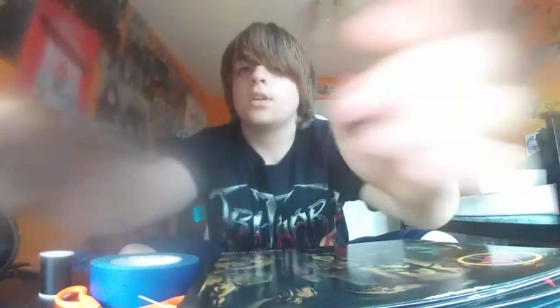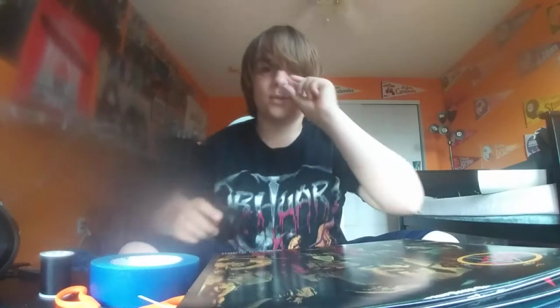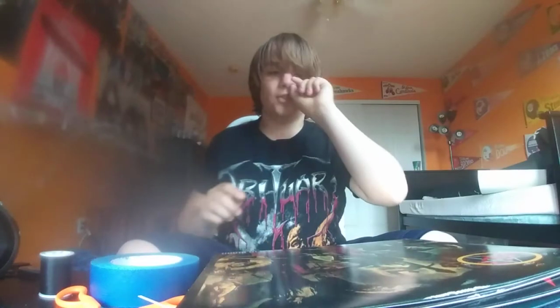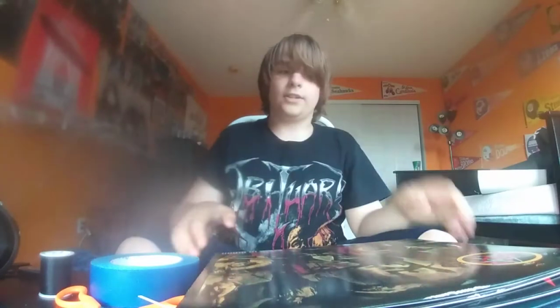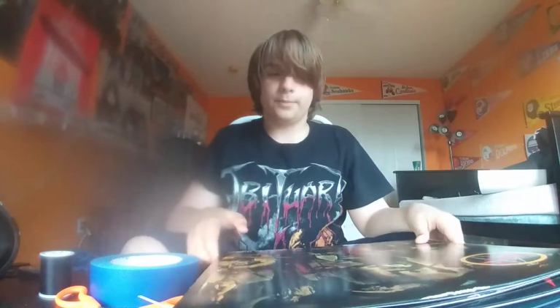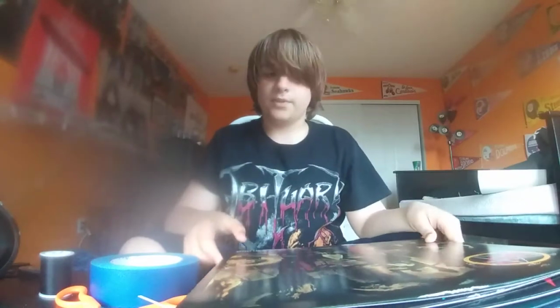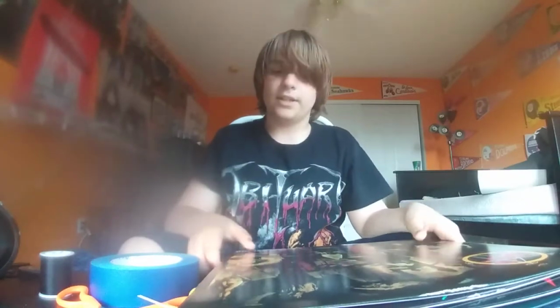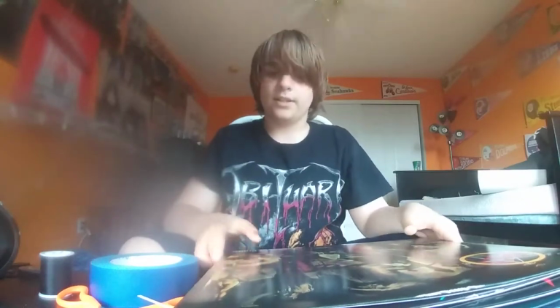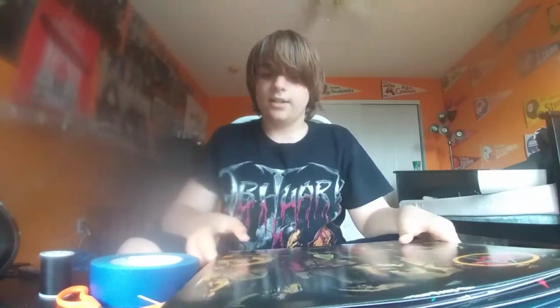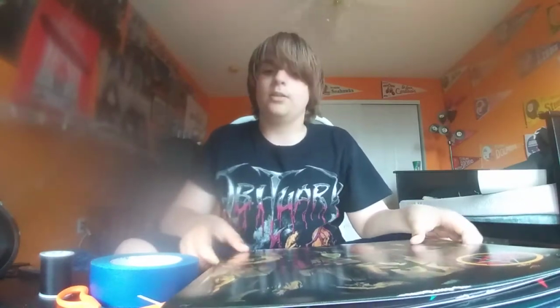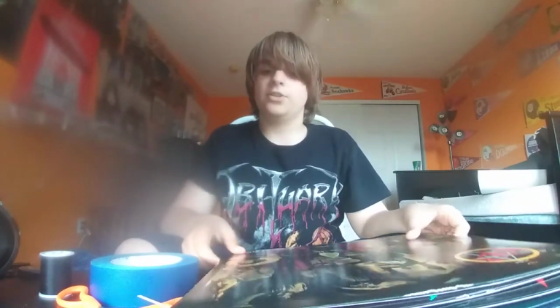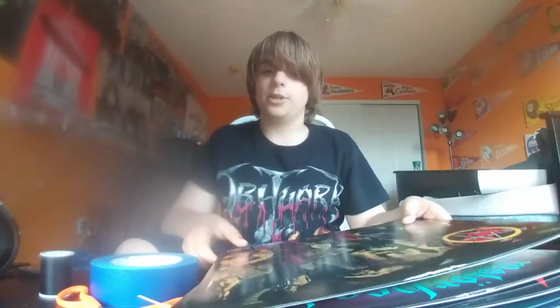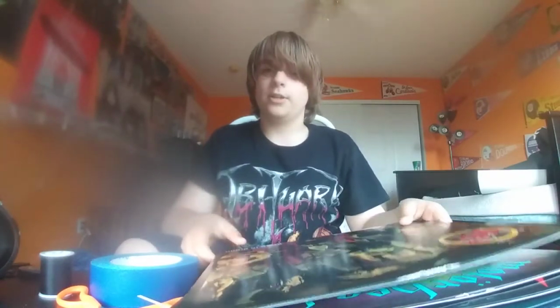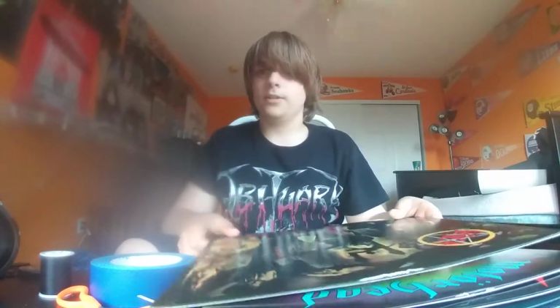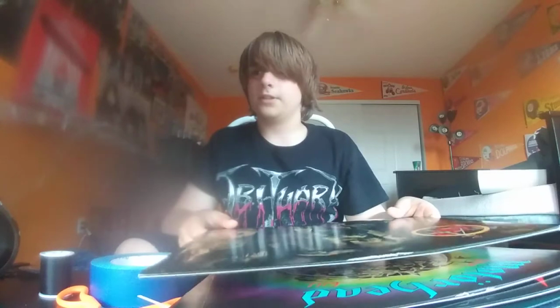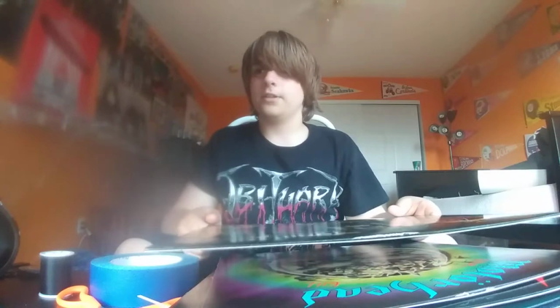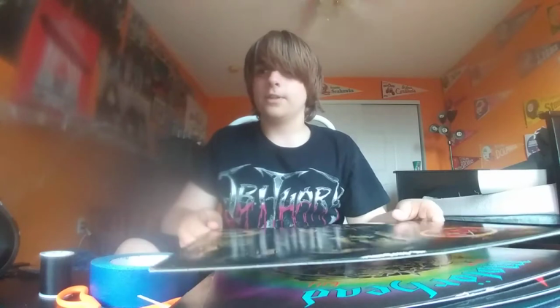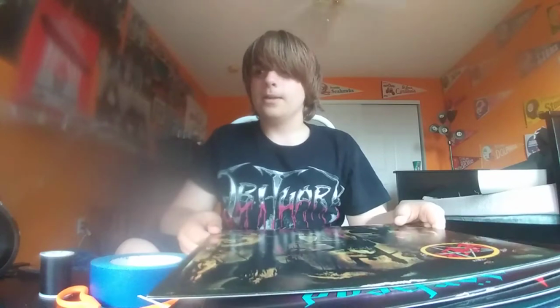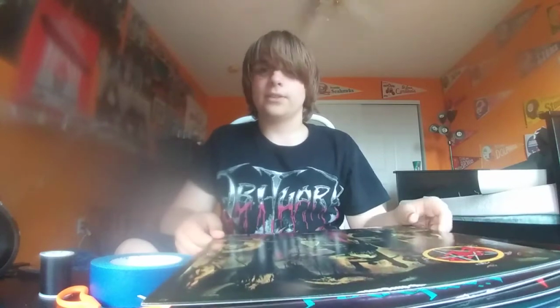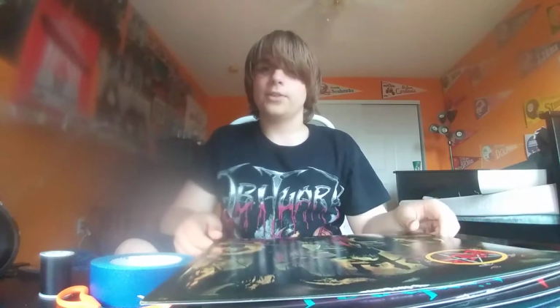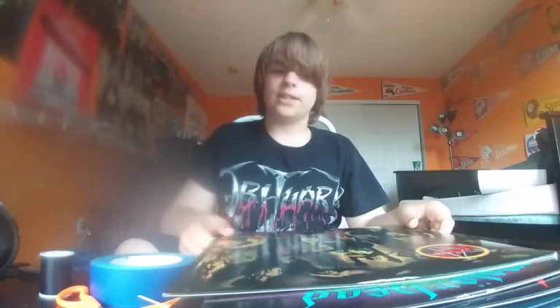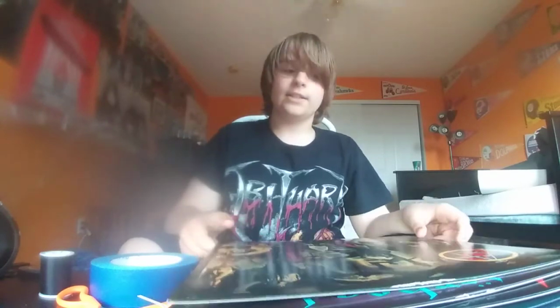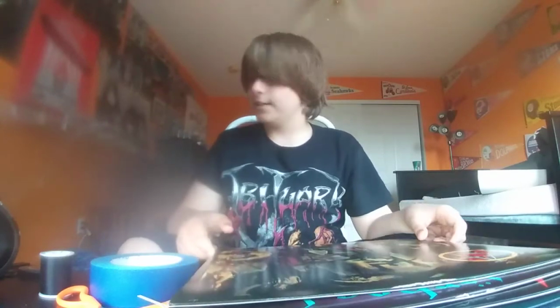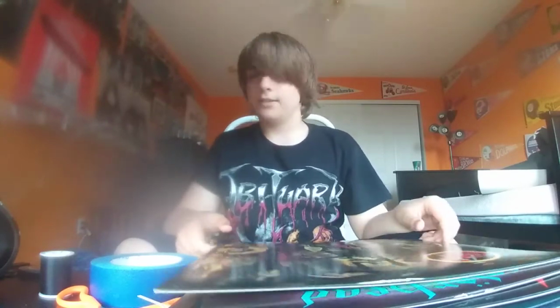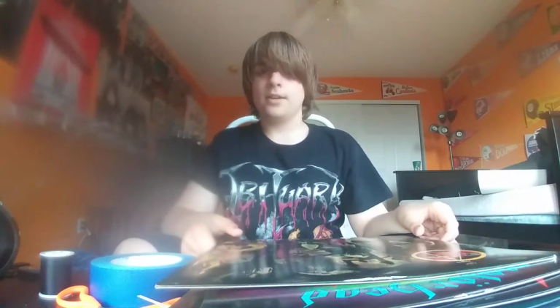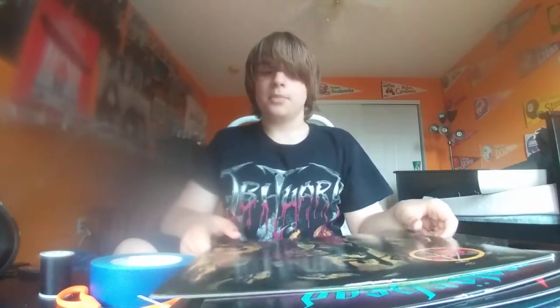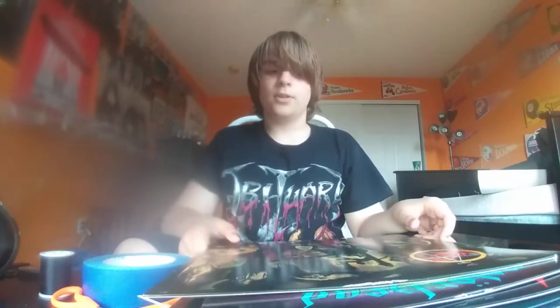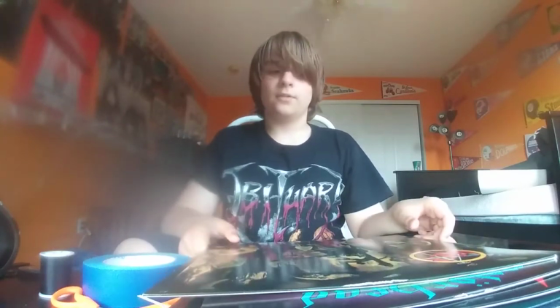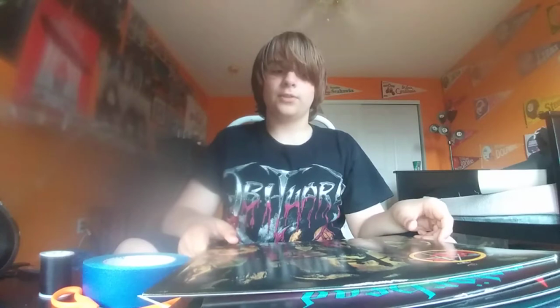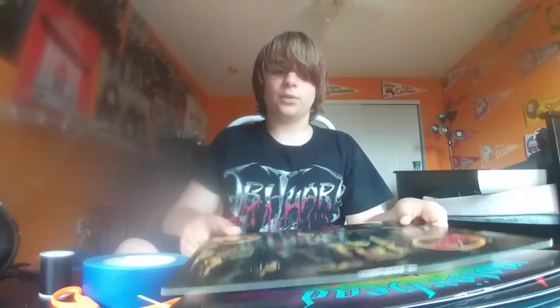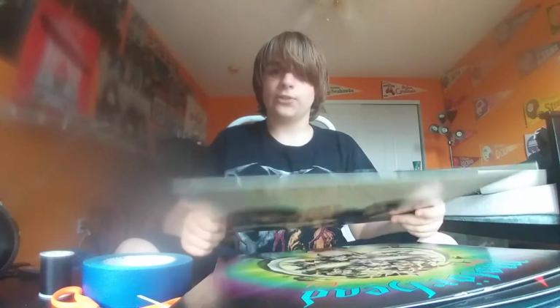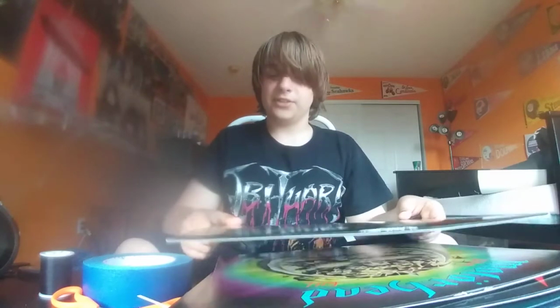Hey, what's going on guys? Today I will be showing my collection of metal CDs and metal vinyl, or records.